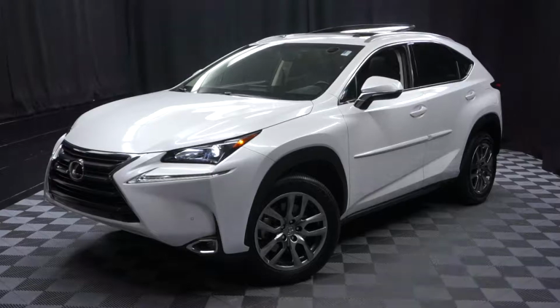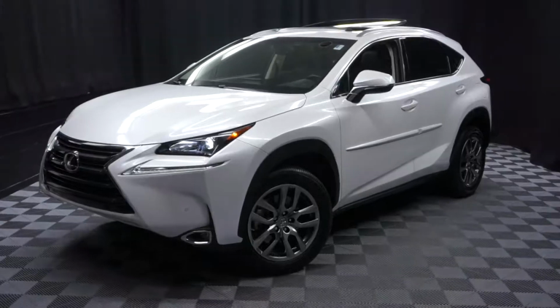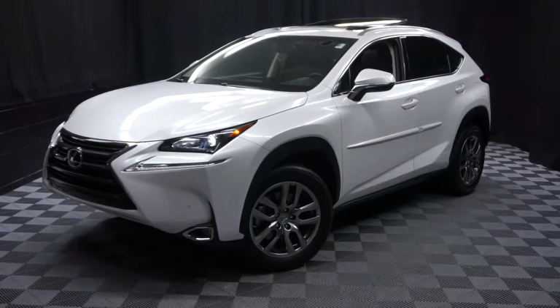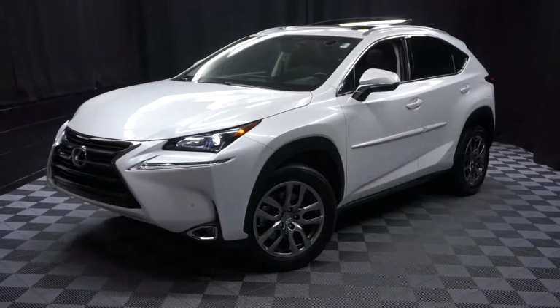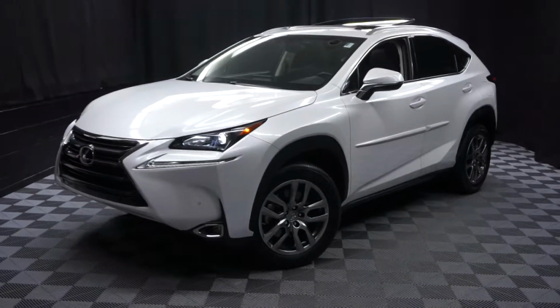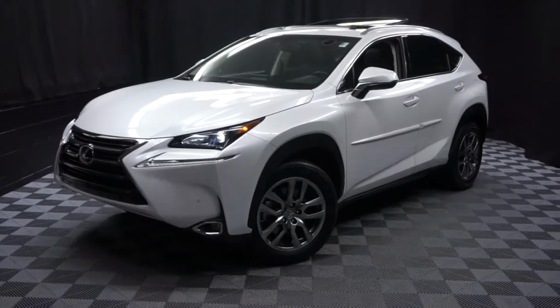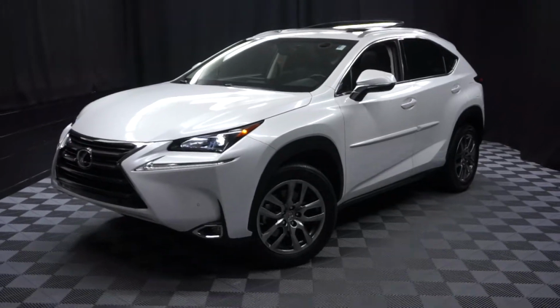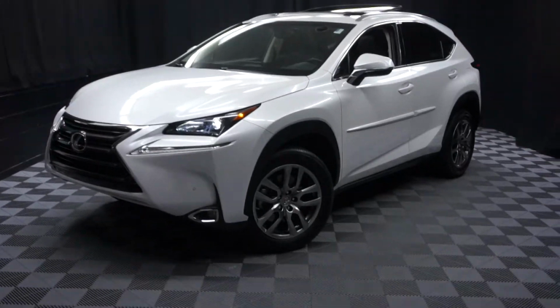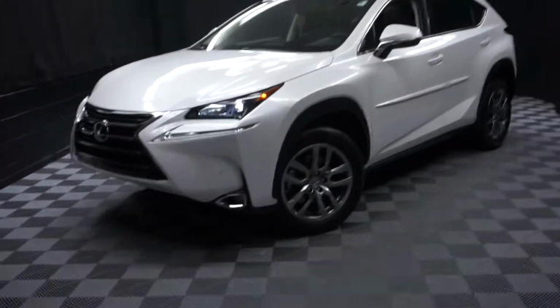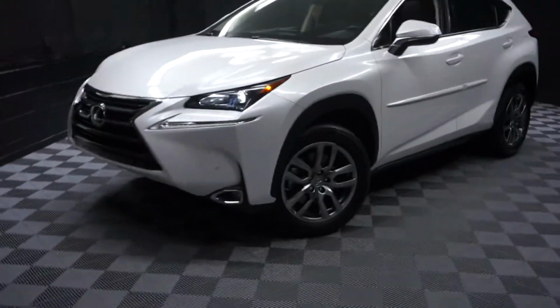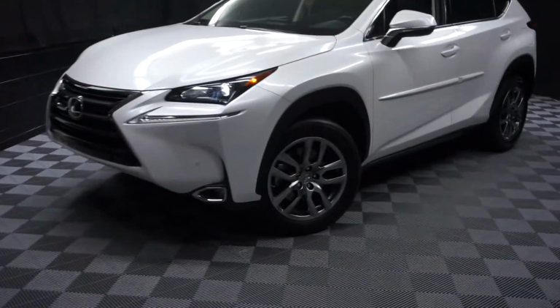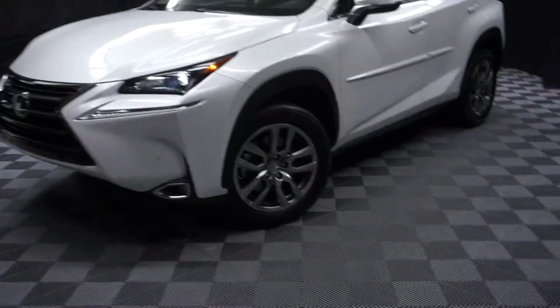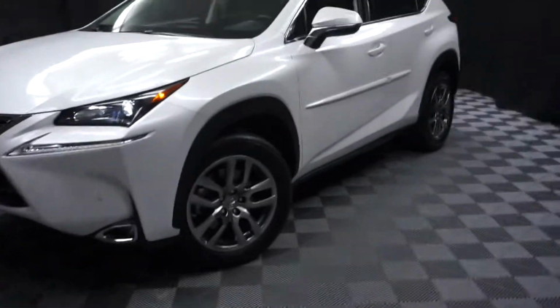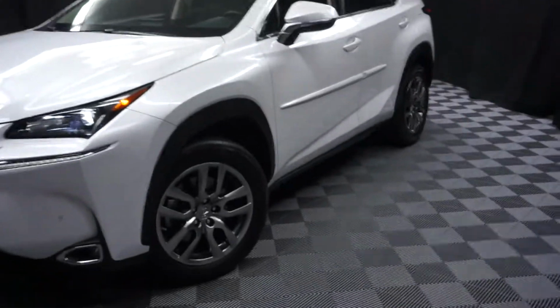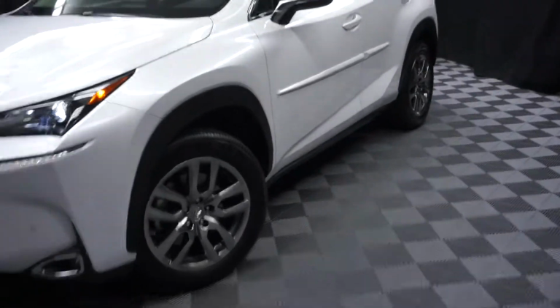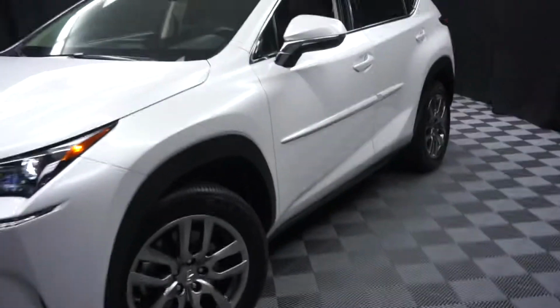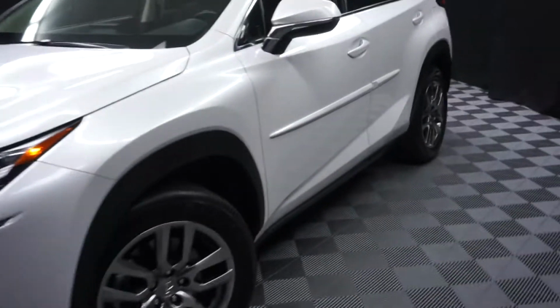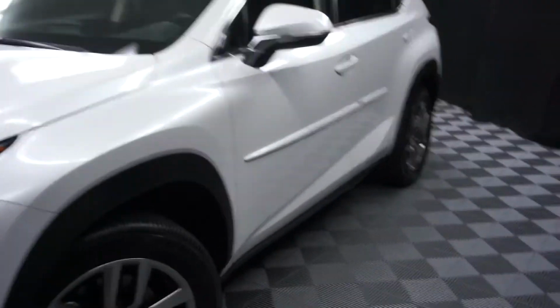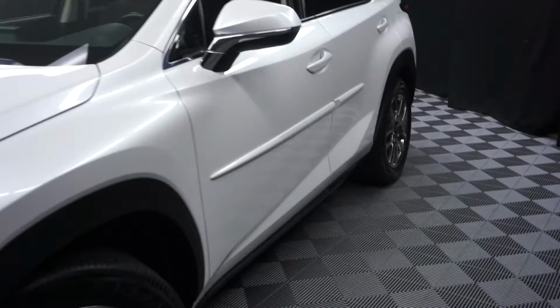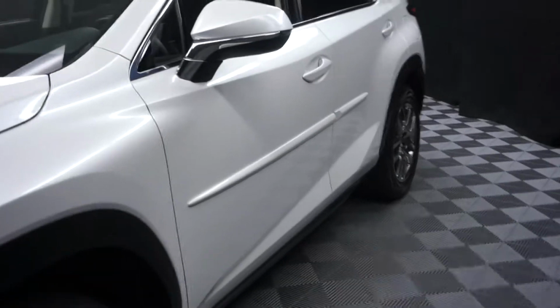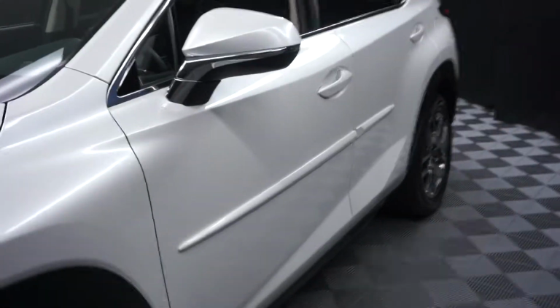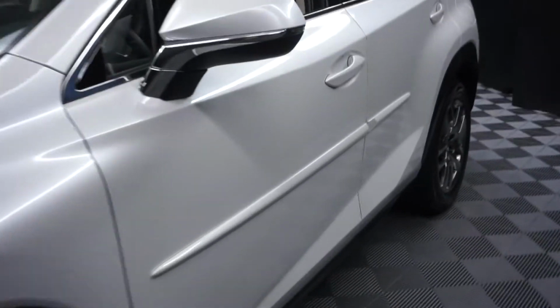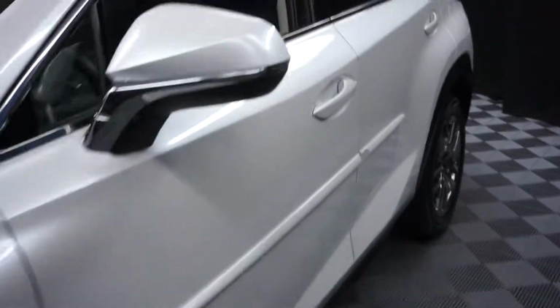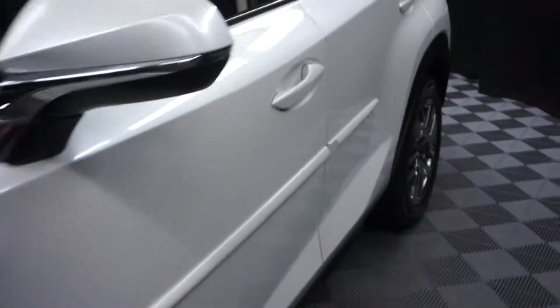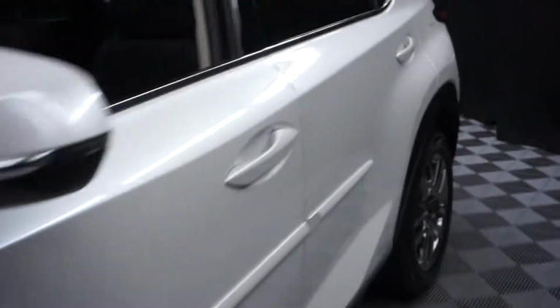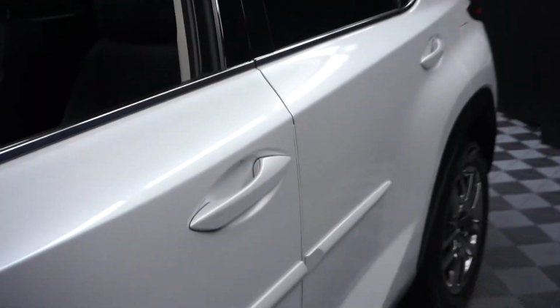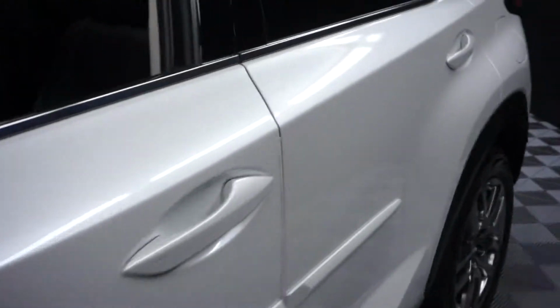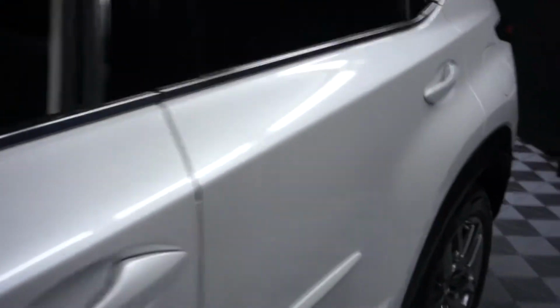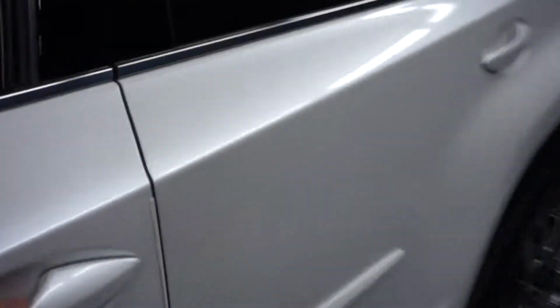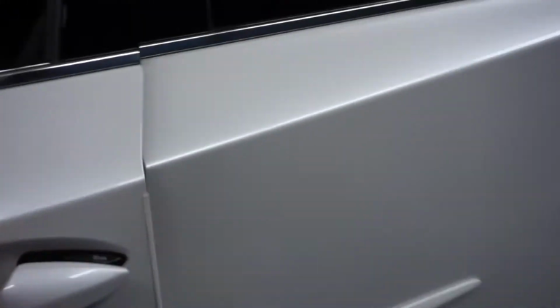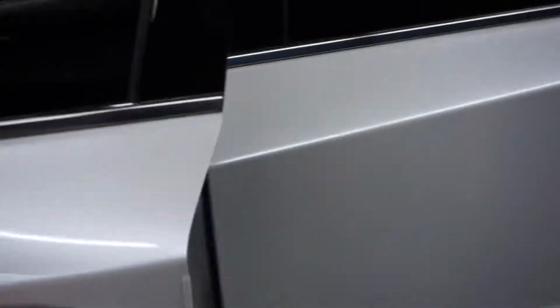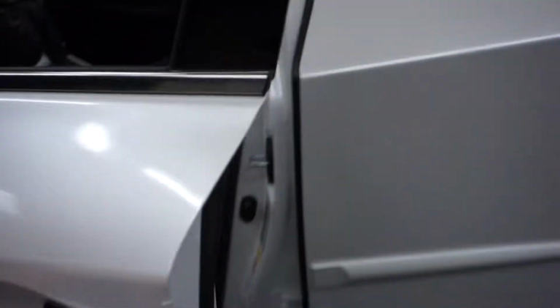All right, car shoppers, welcome back to Lexus of Wilmington. Just out of the inventory, this is a 2016 Lexus NX200.